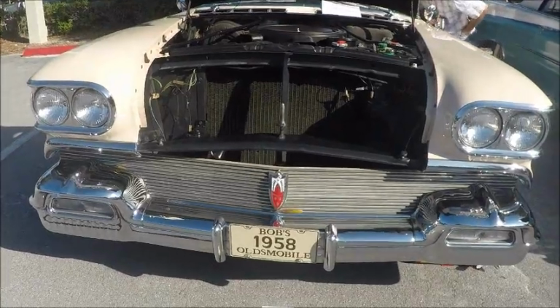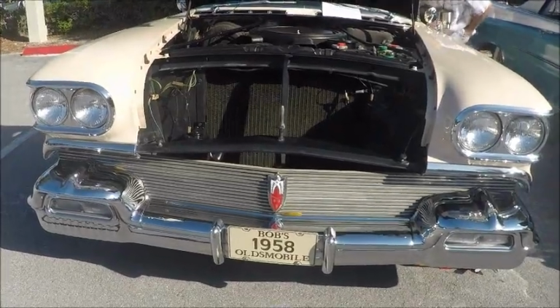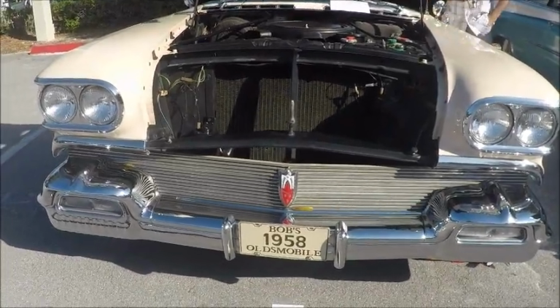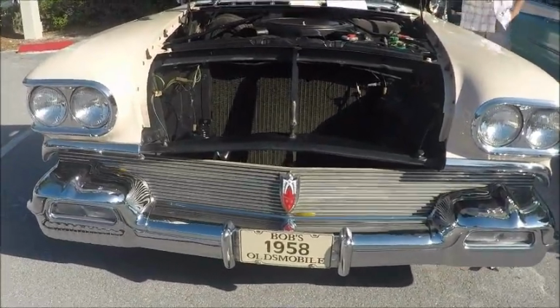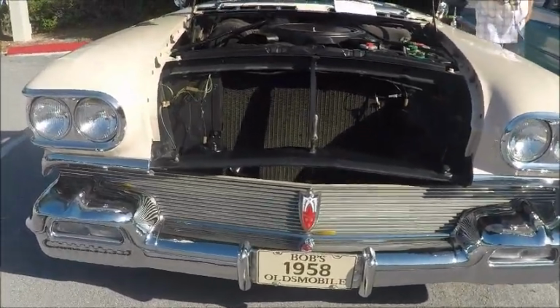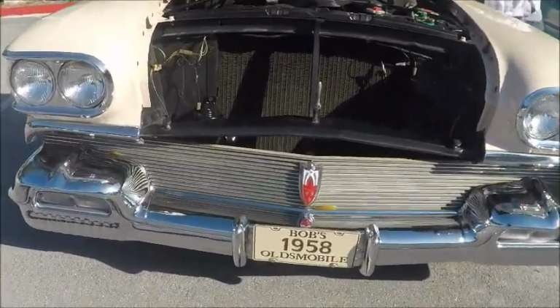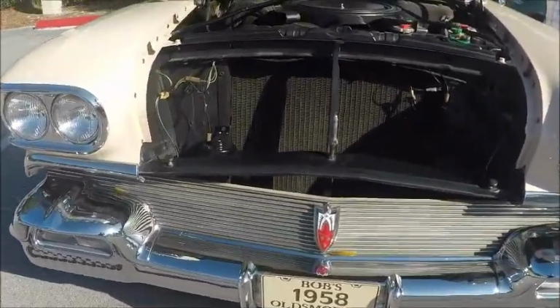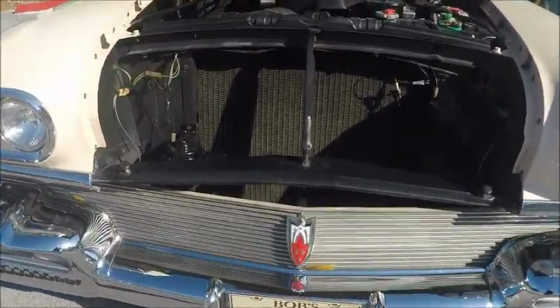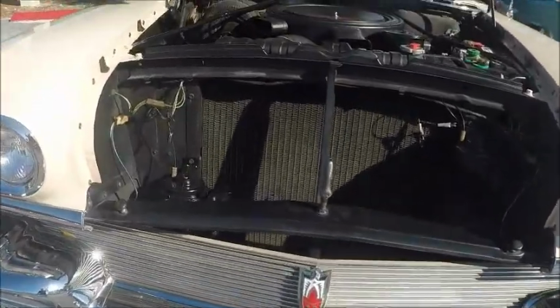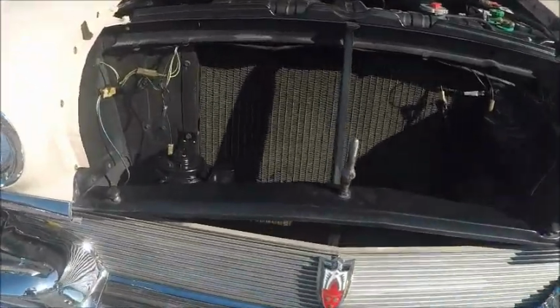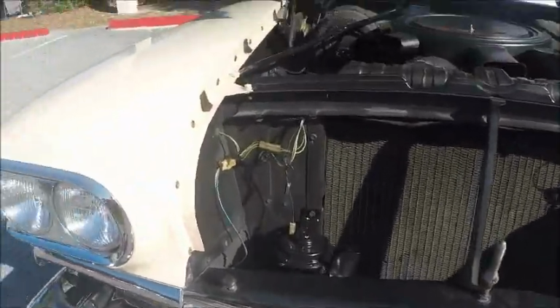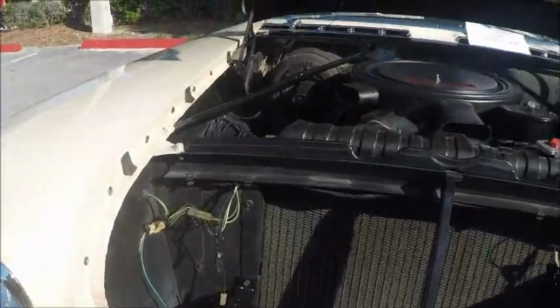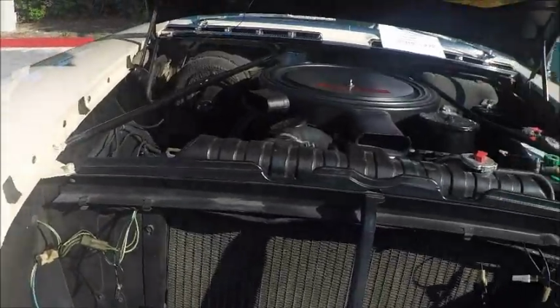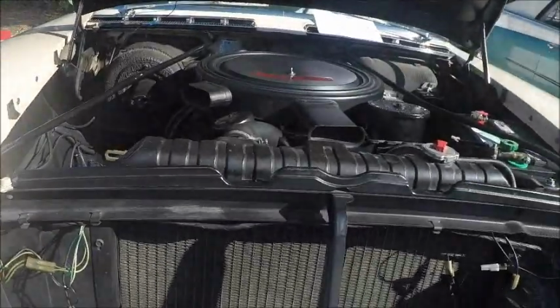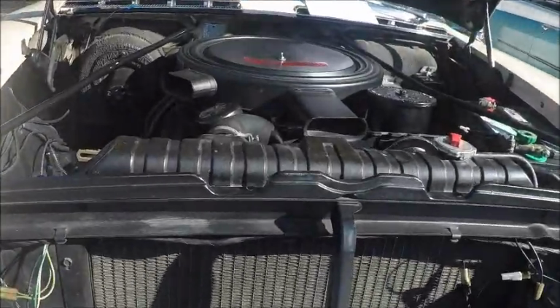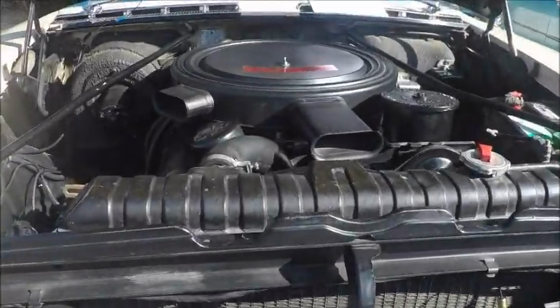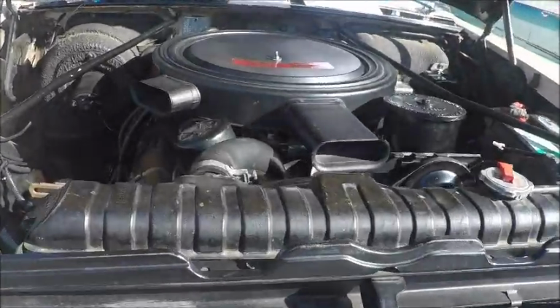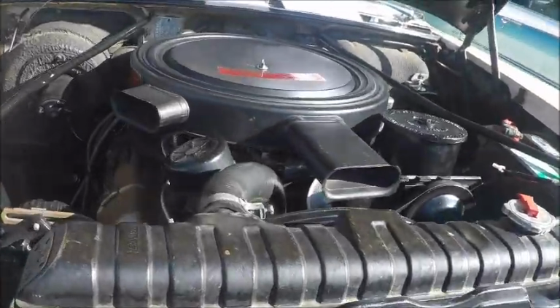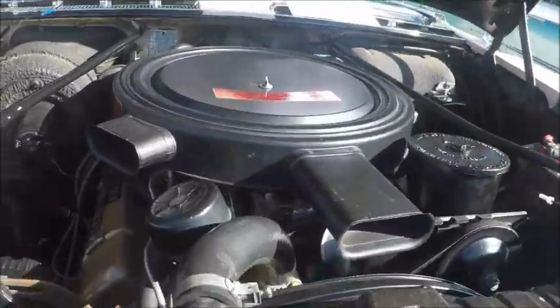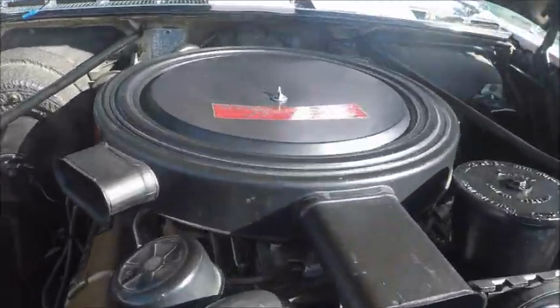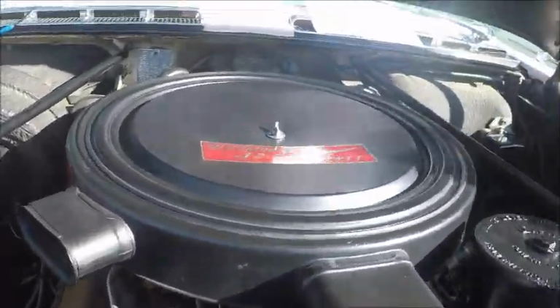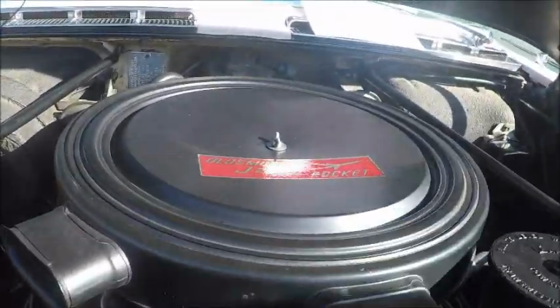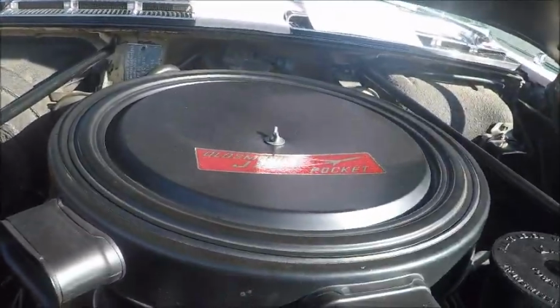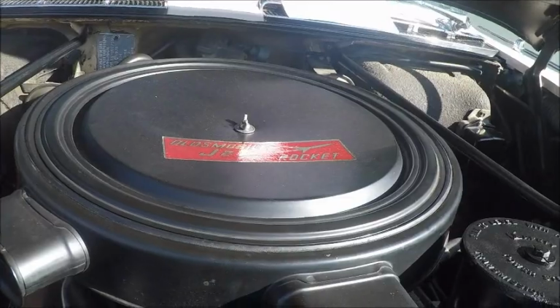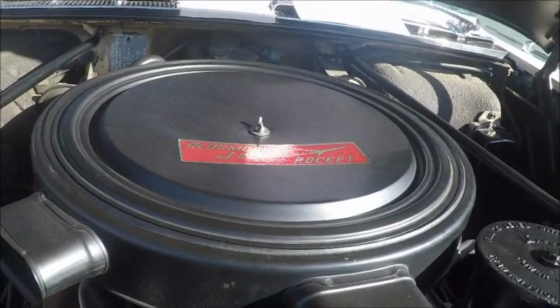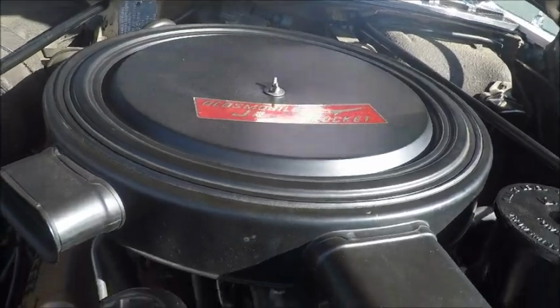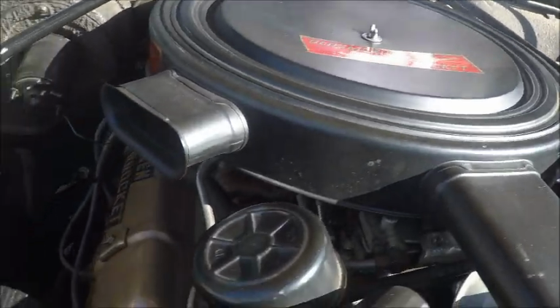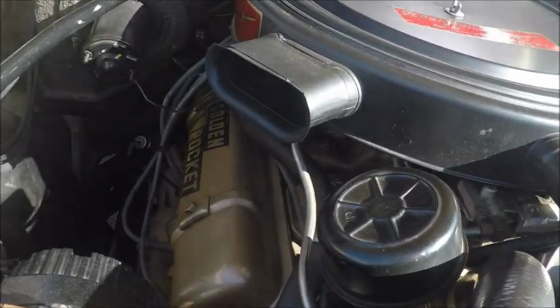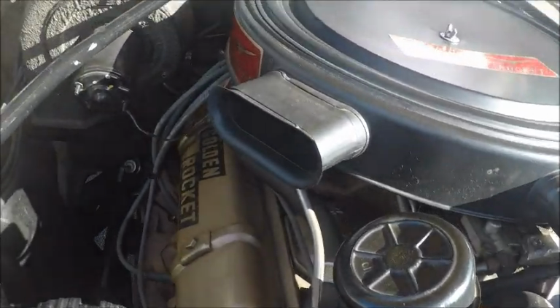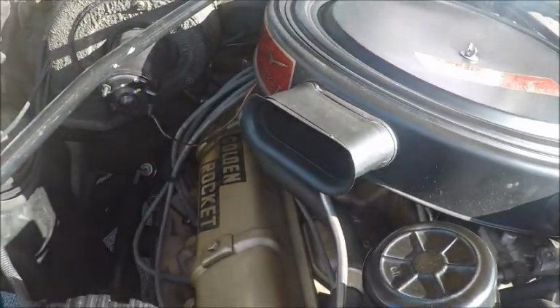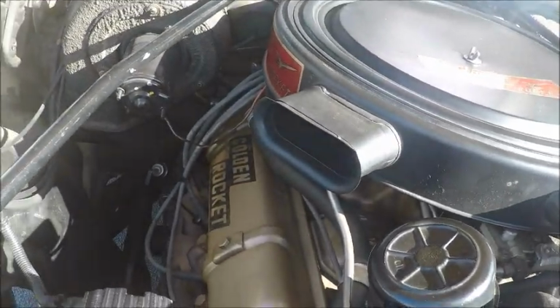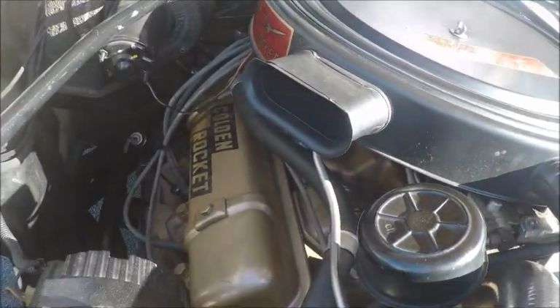This is a 1958 Olds 98 Holiday. Beautiful car. Under the hood we have a J2 engine, which has 312 horsepower, I believe.